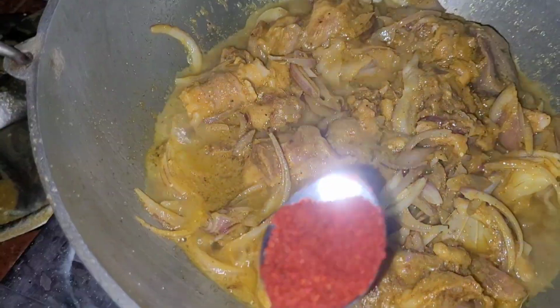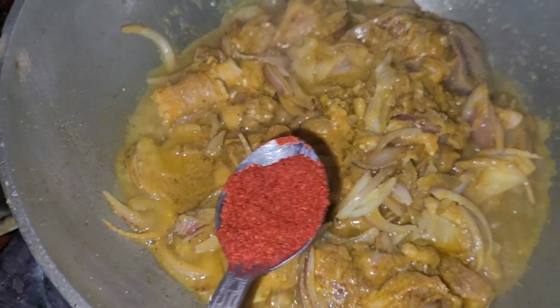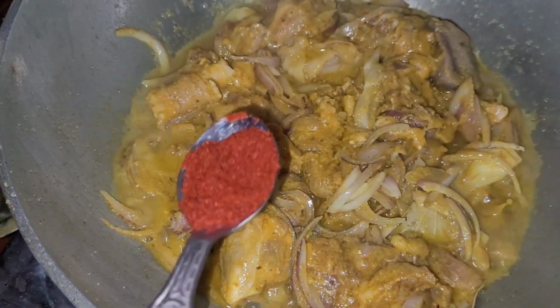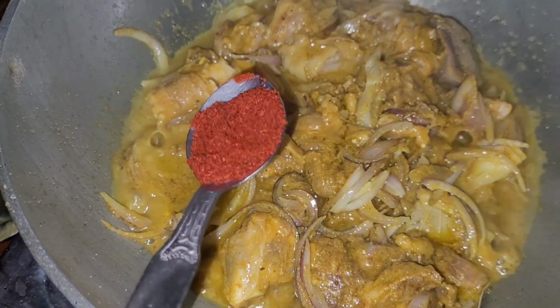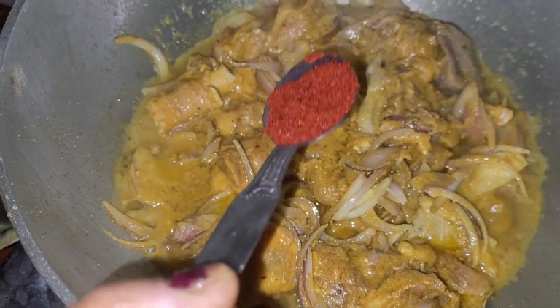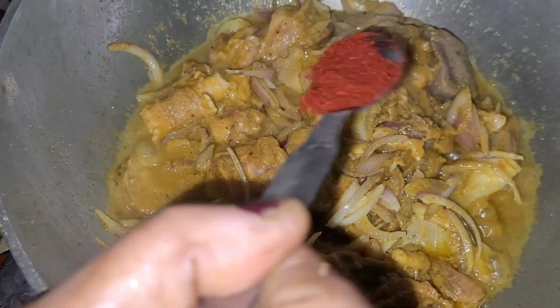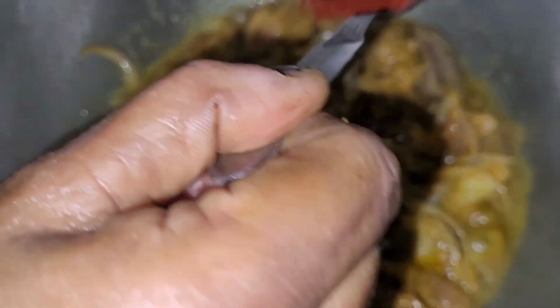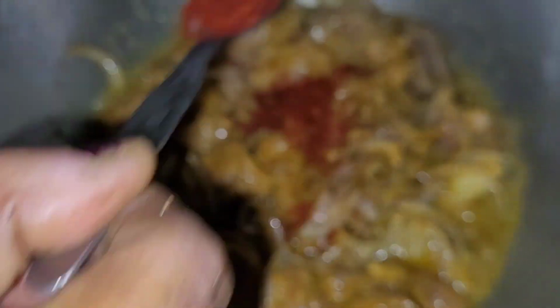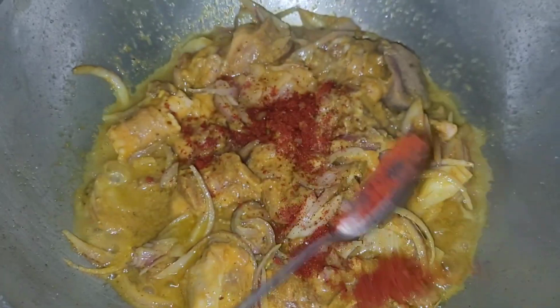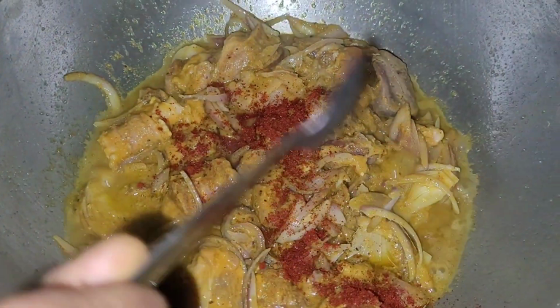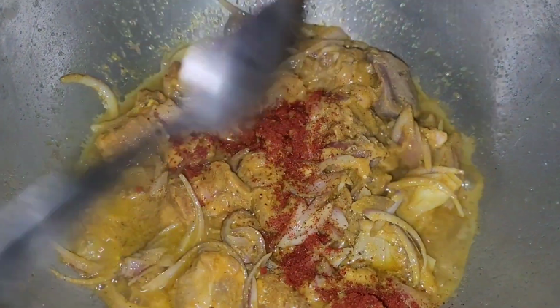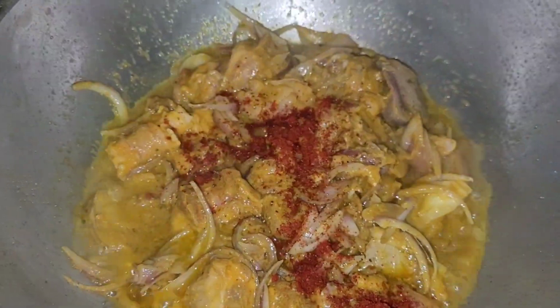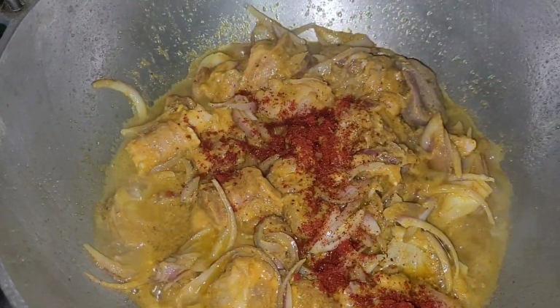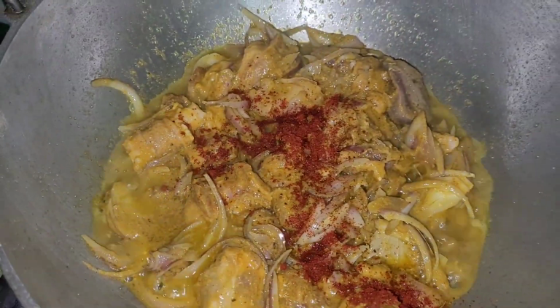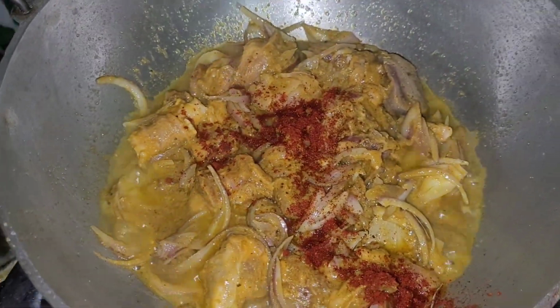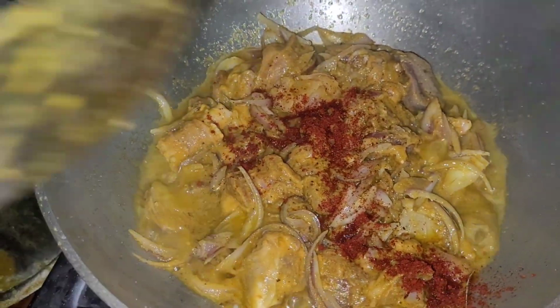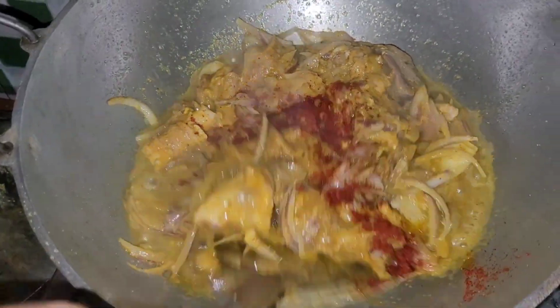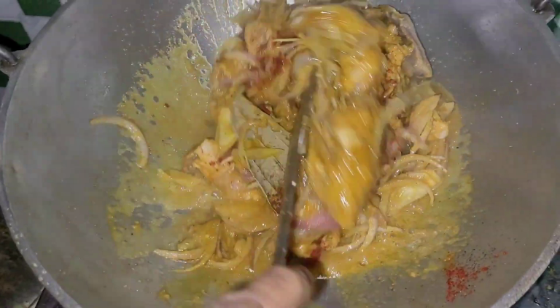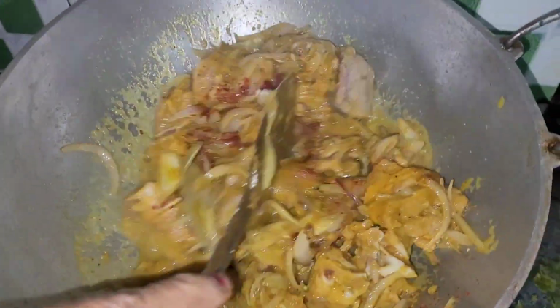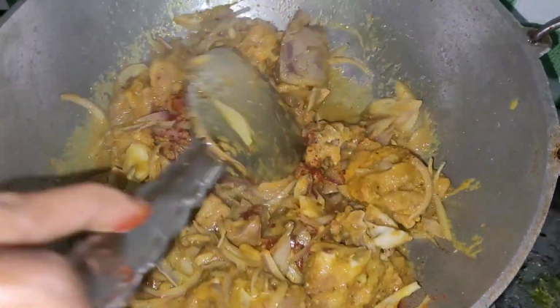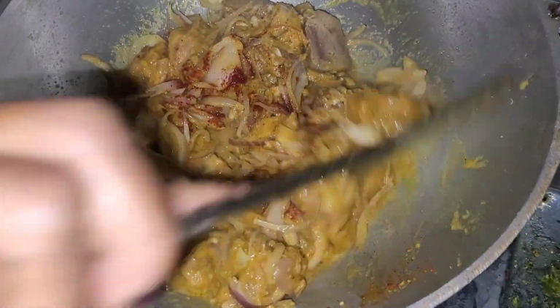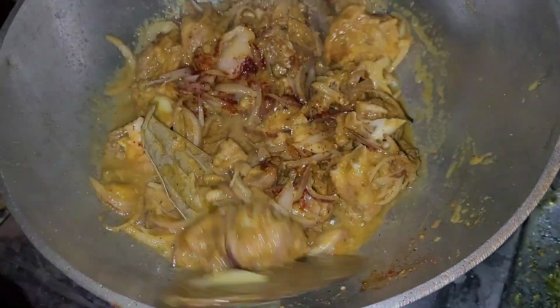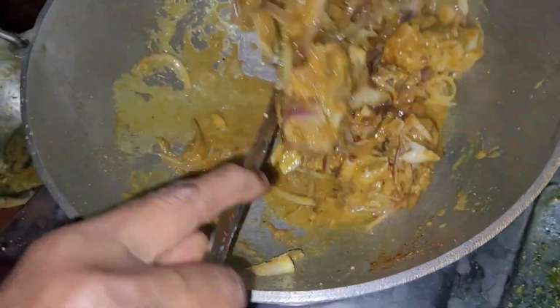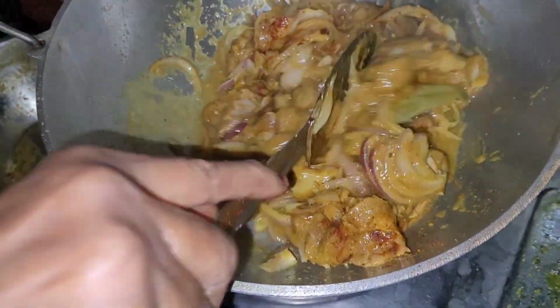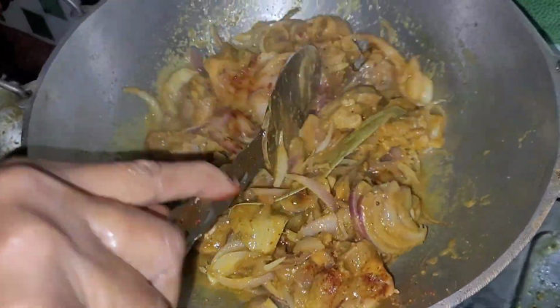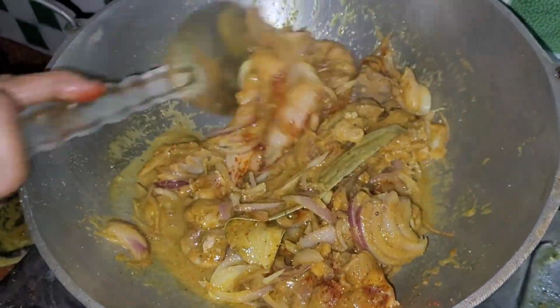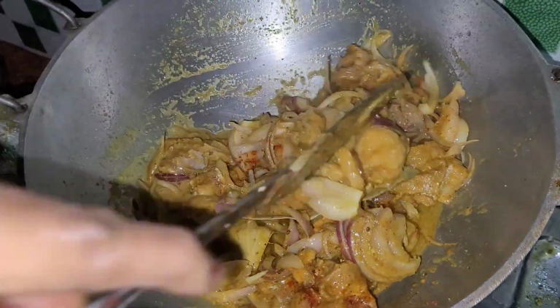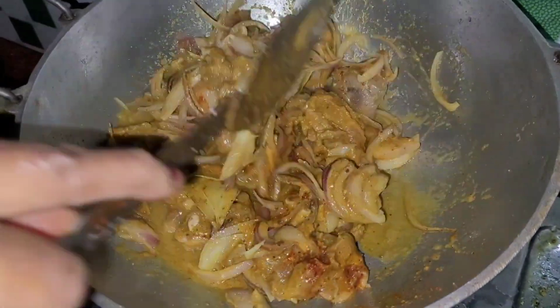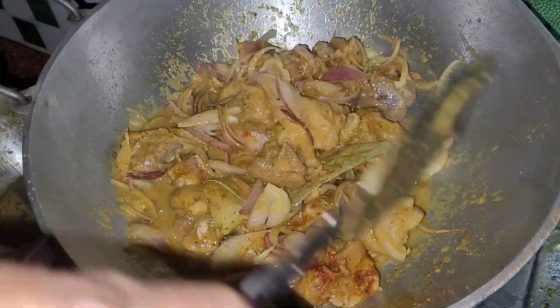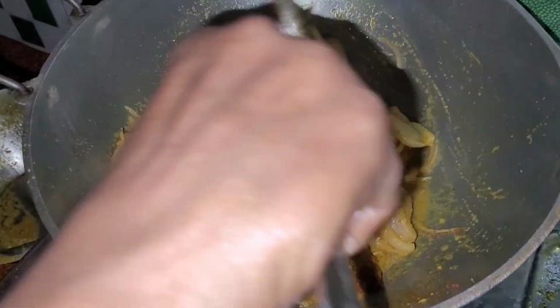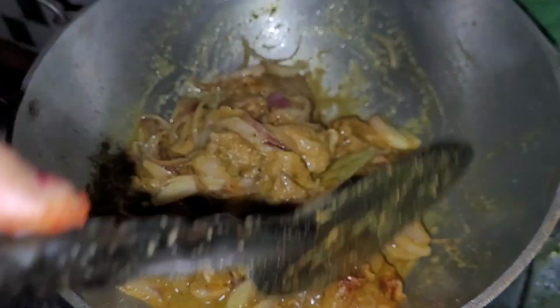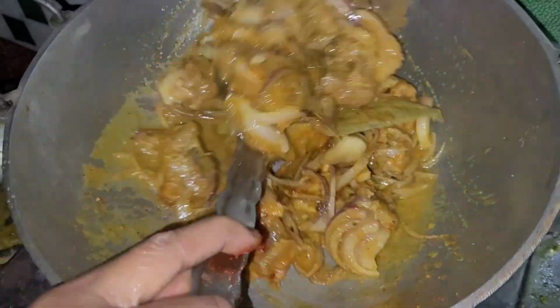We put a little bit of powder in this bowl. We put a little bit of powder on the lid. We put a little more paste.